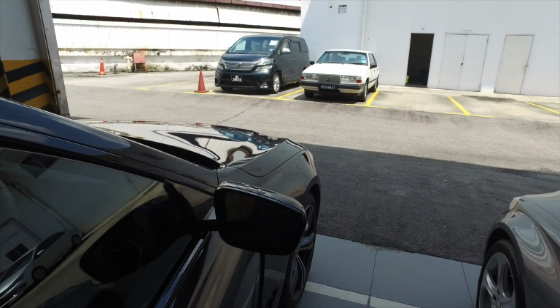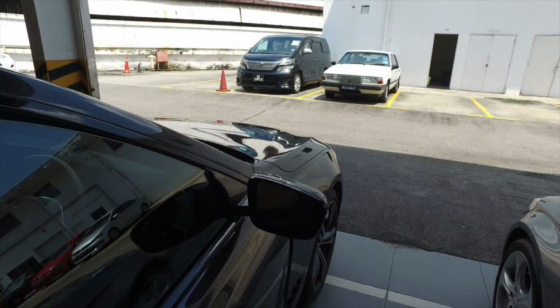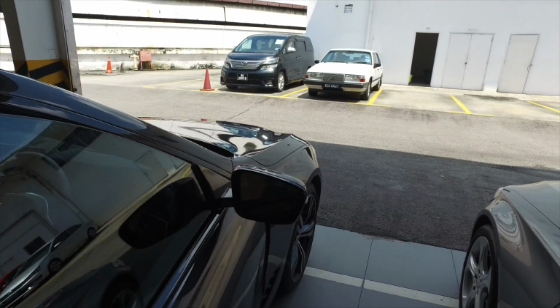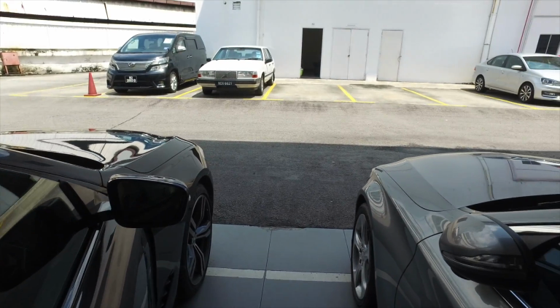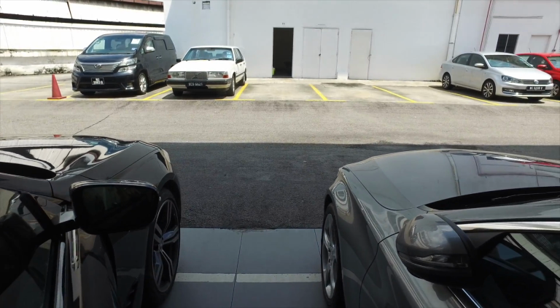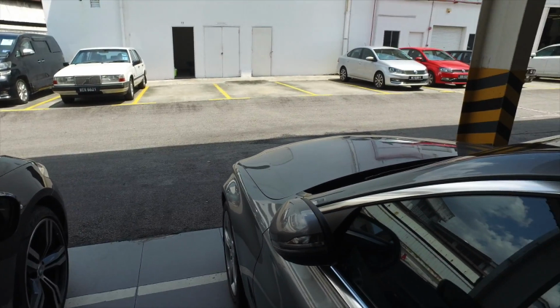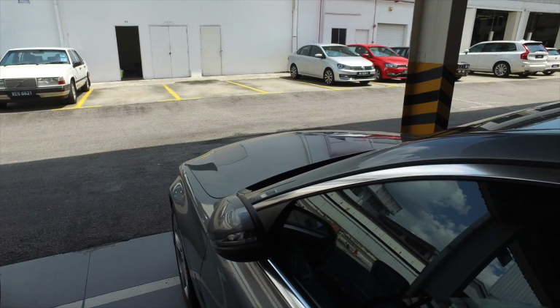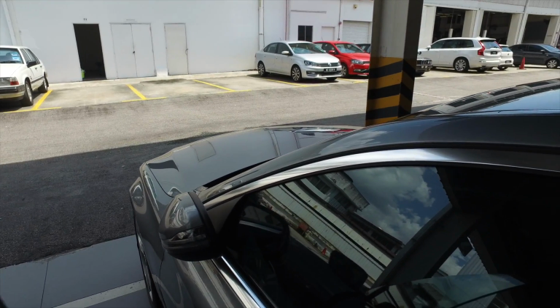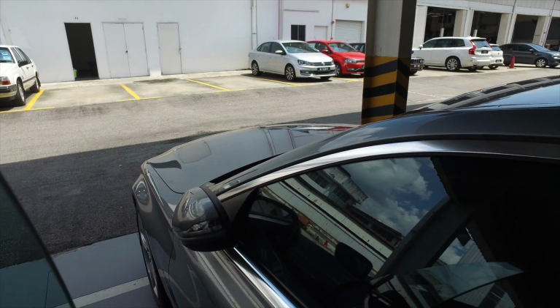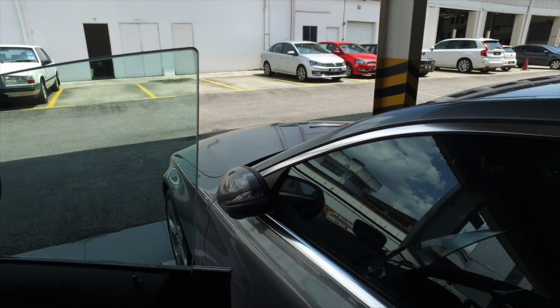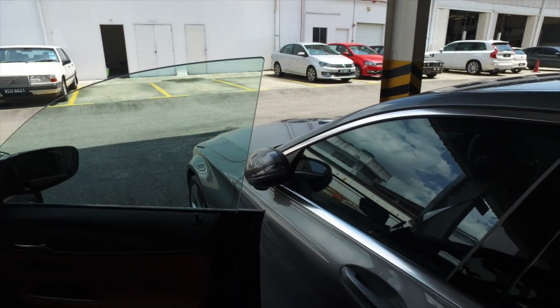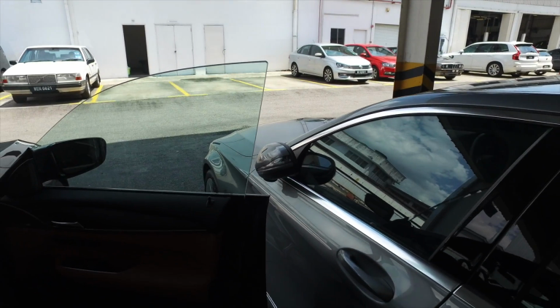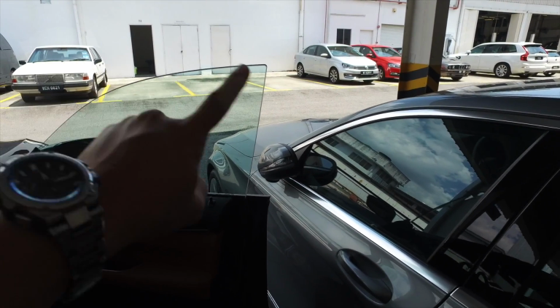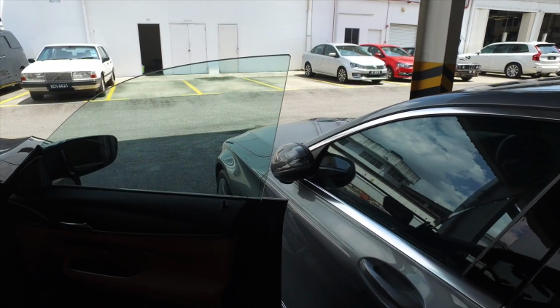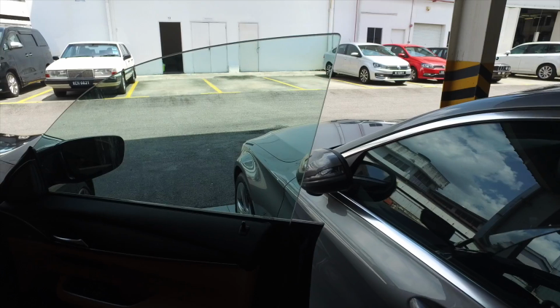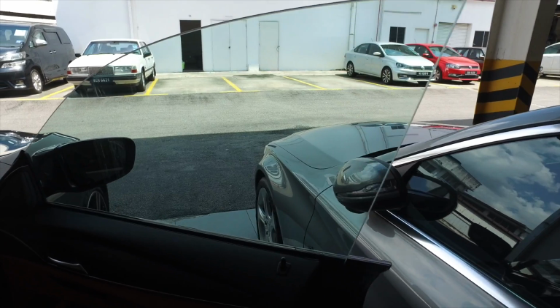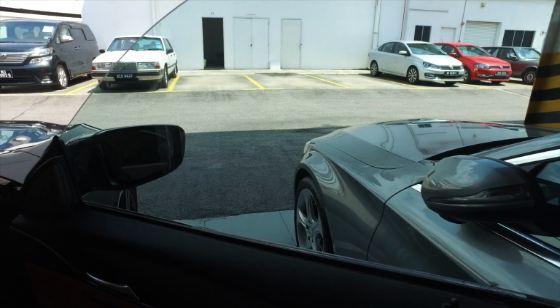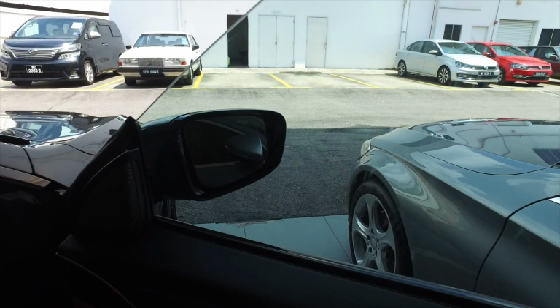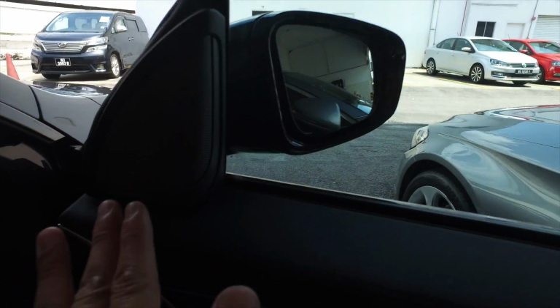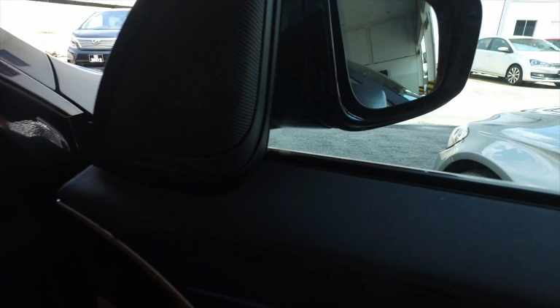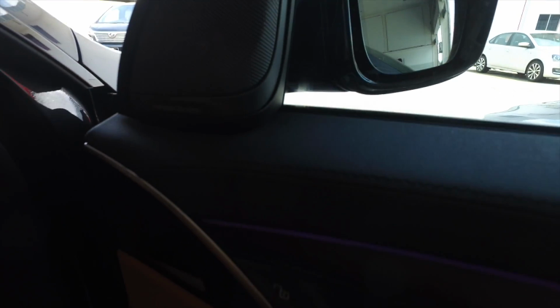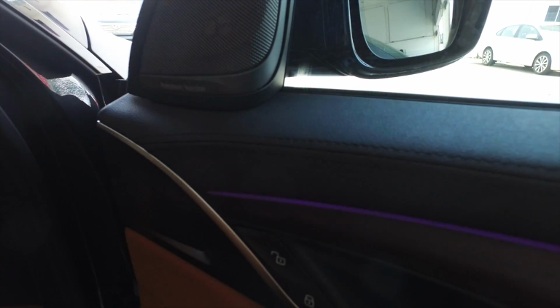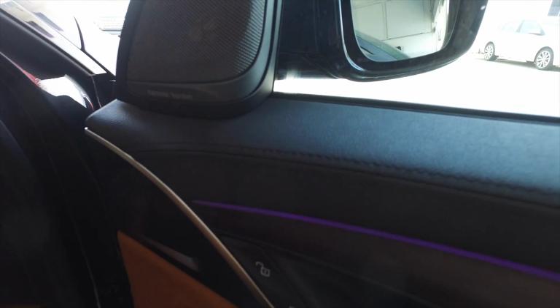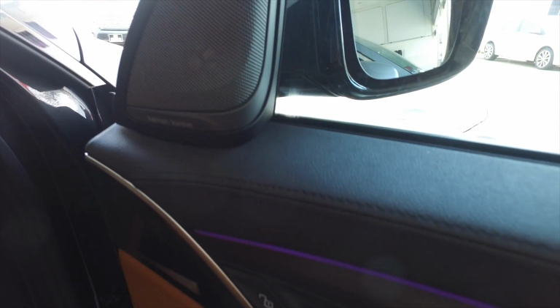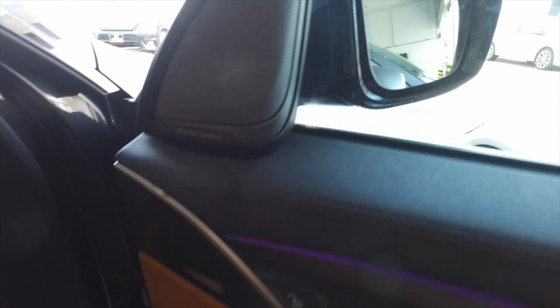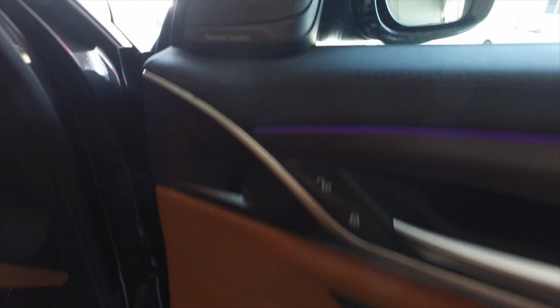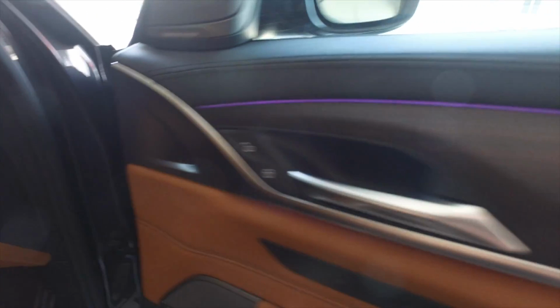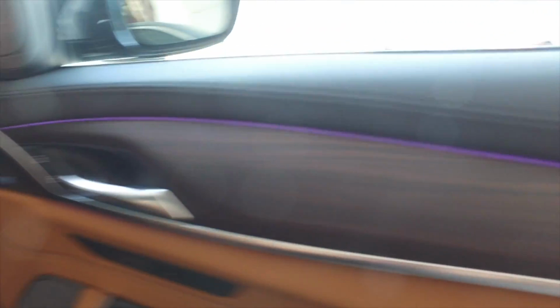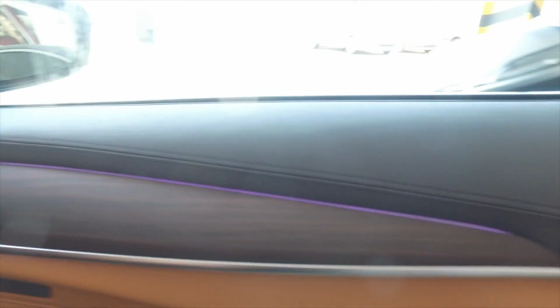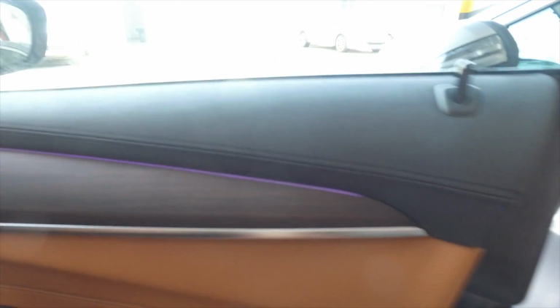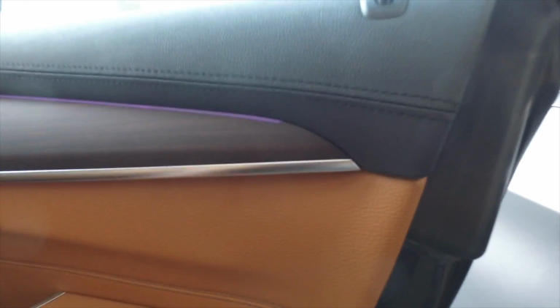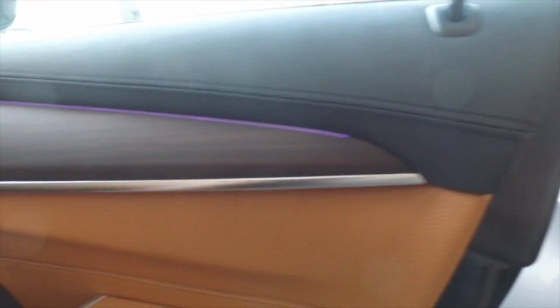The other thing that is different from the usual 5 Series — you get frameless doors. And you have Harman Kardon speakers. The interior finishing is really nice.